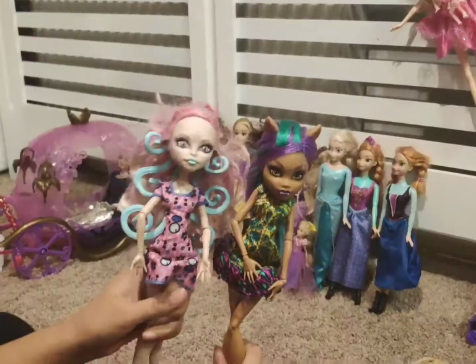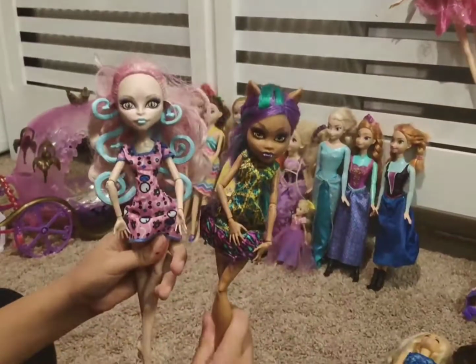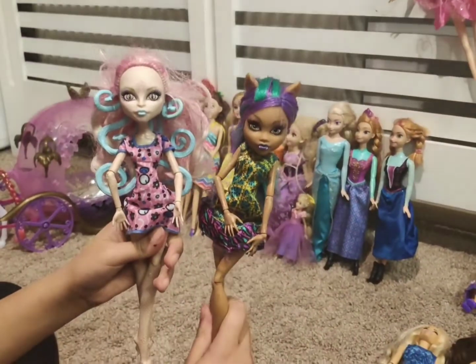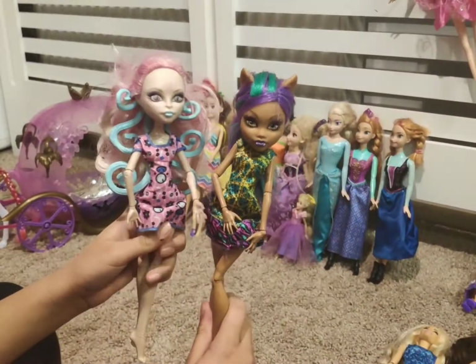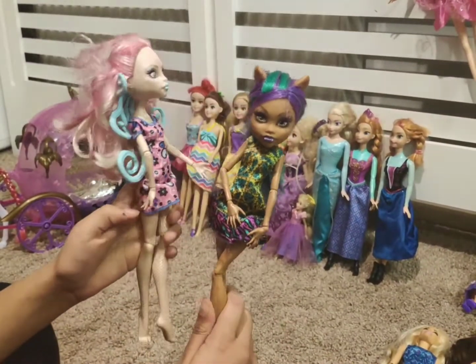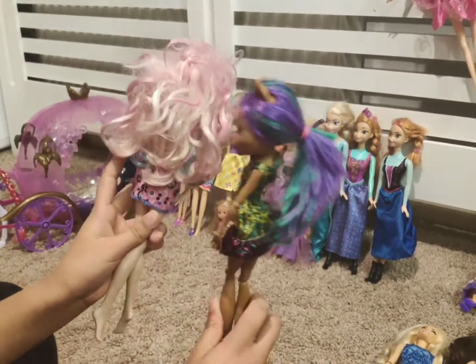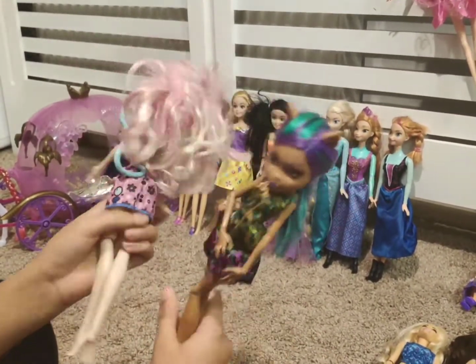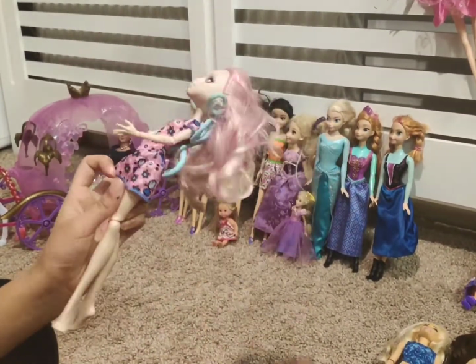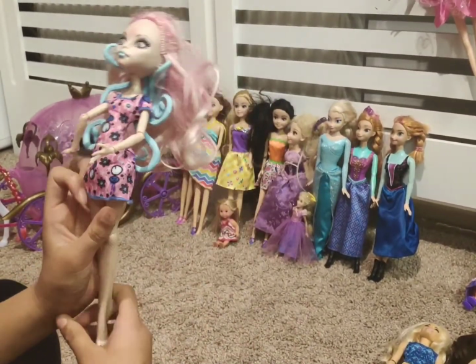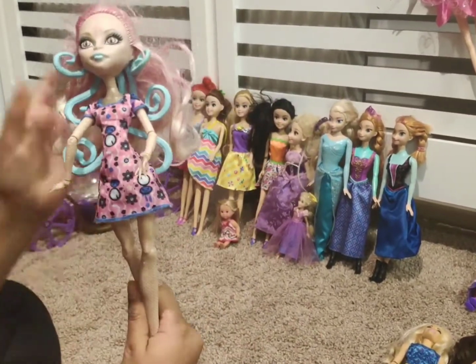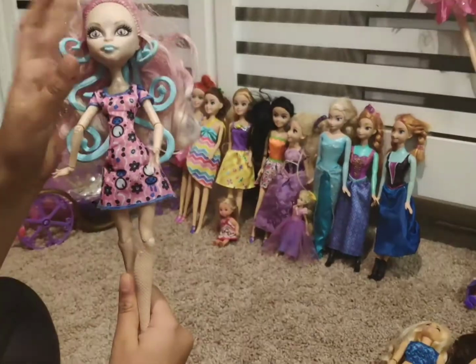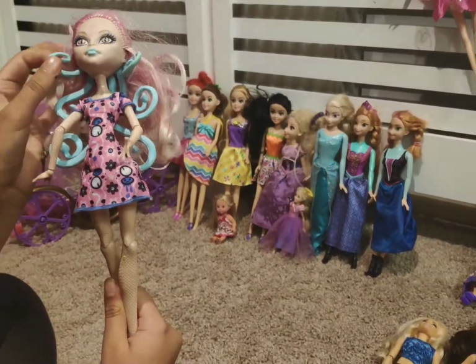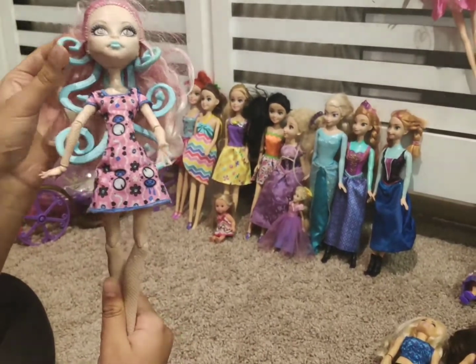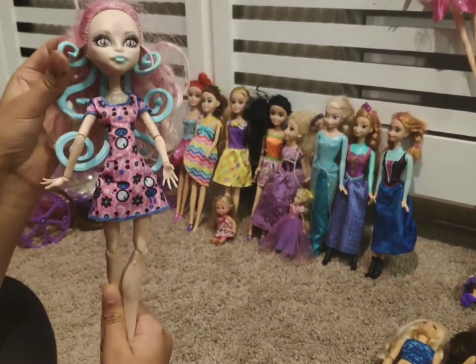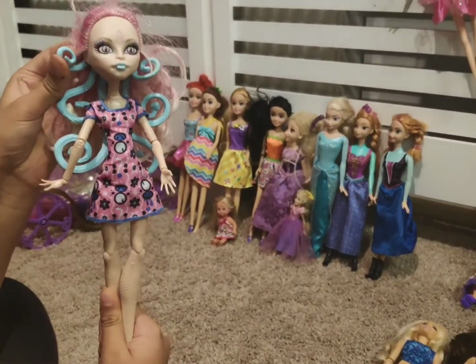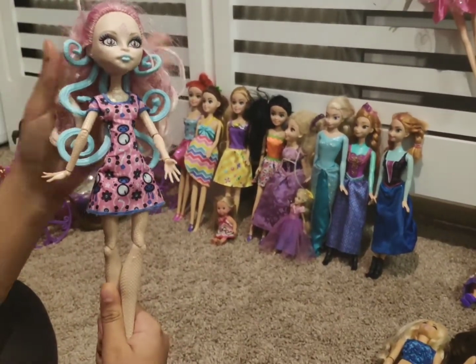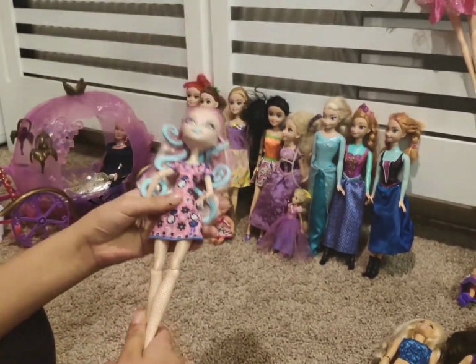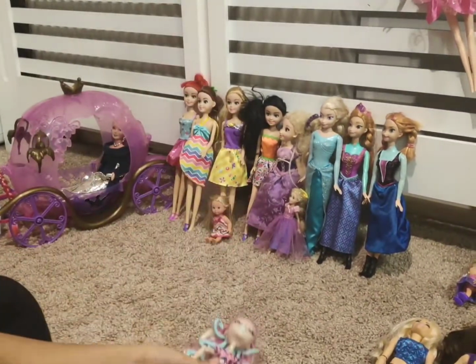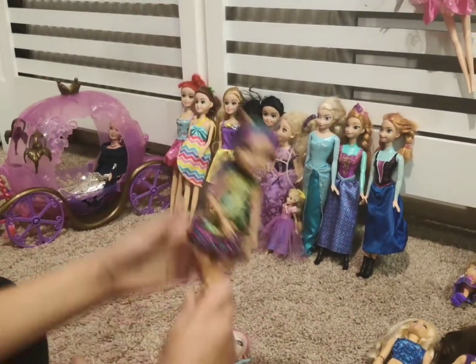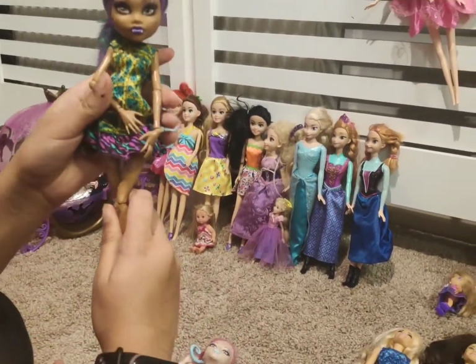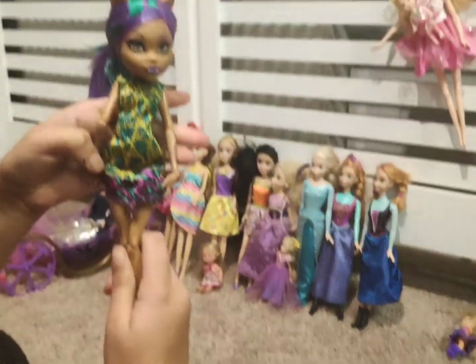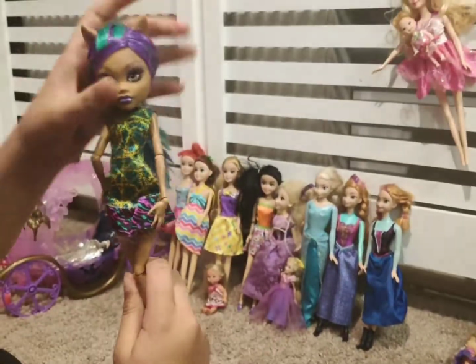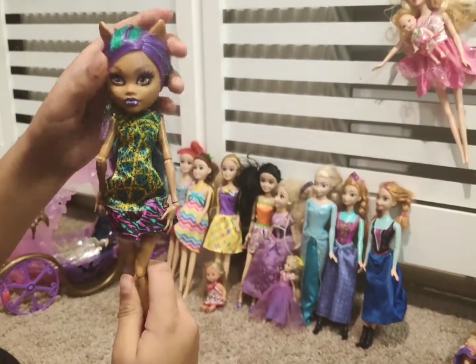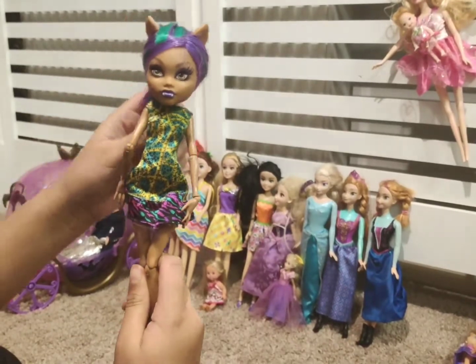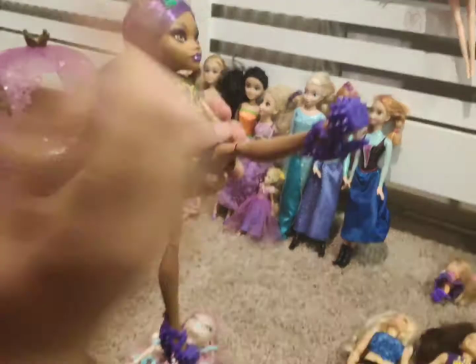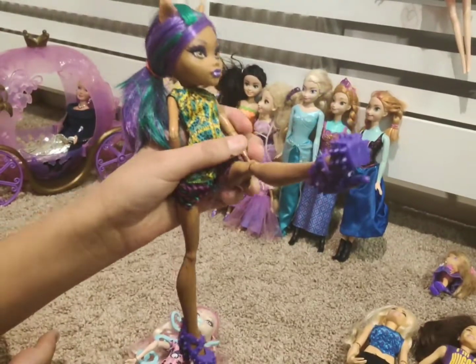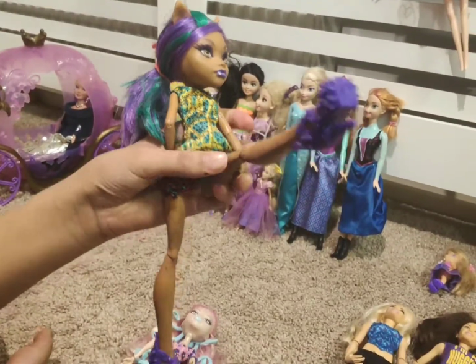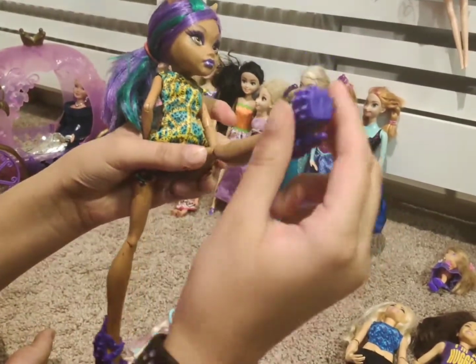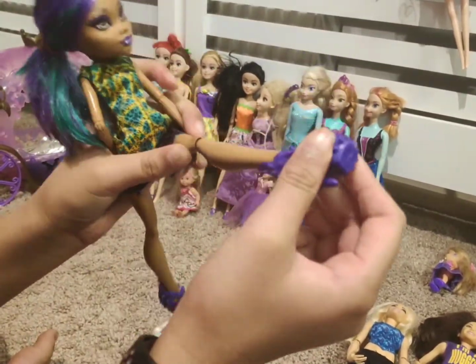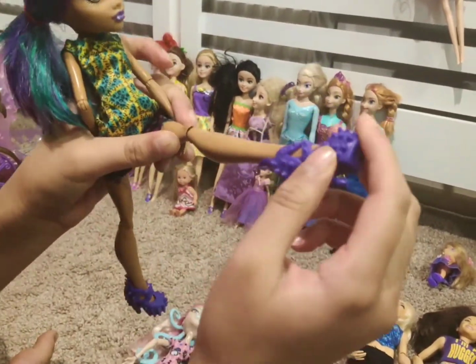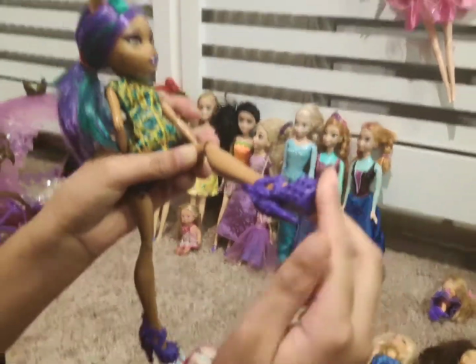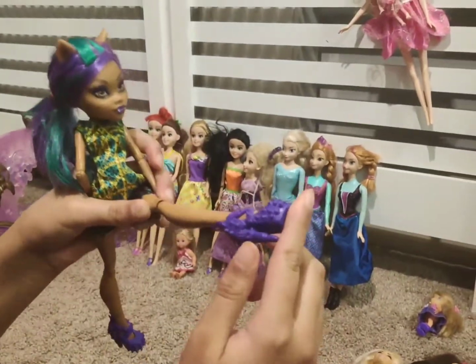These are the two Monster High vampire dolls. This one has snakes — it's all about snakes and has snakes behind her back. This one has blue and purple hair, and she also has really really spiky big heel shoes.